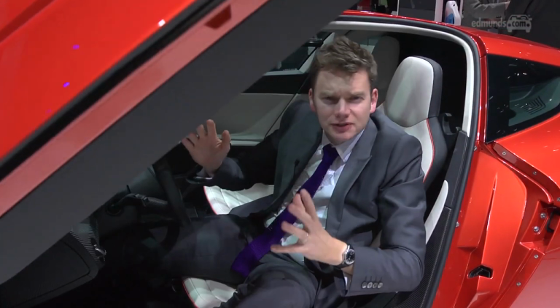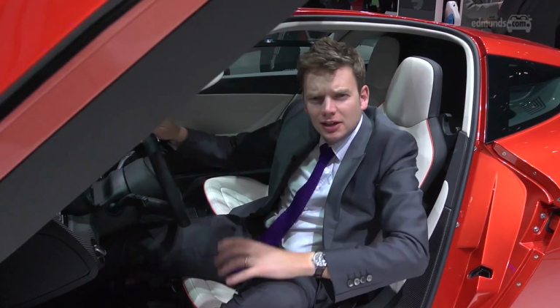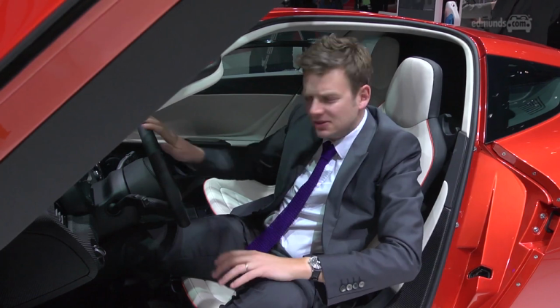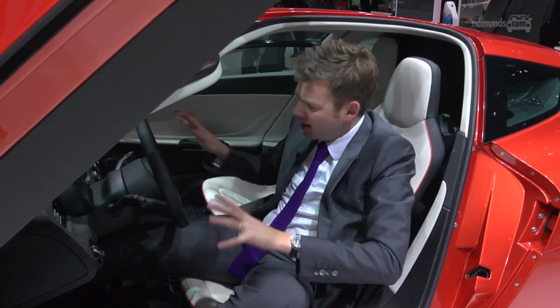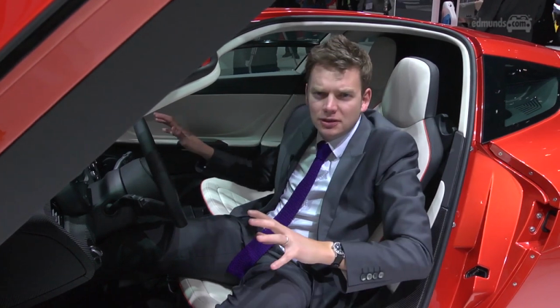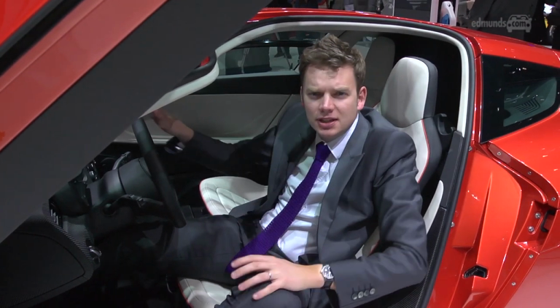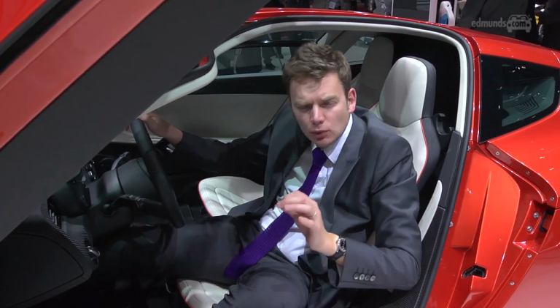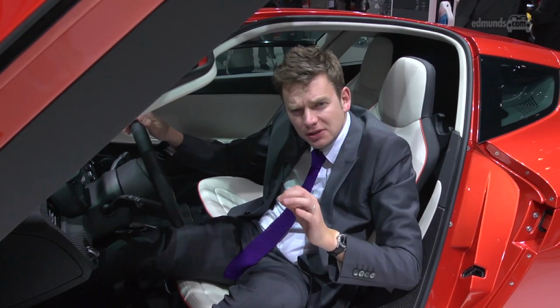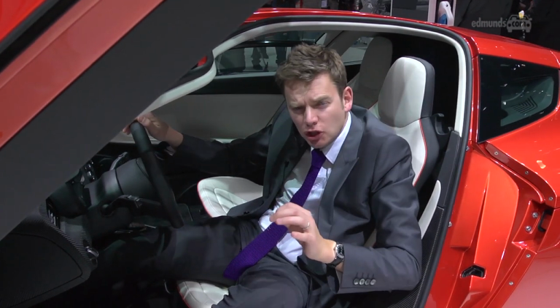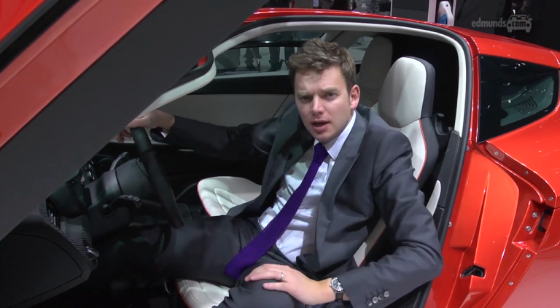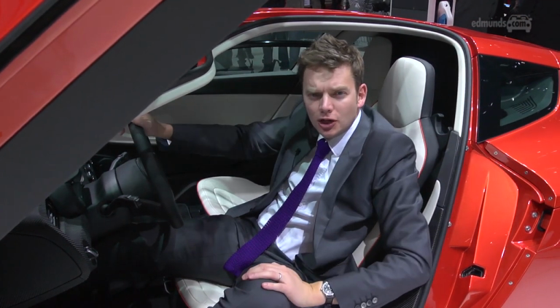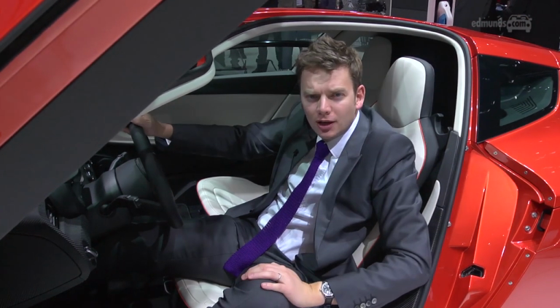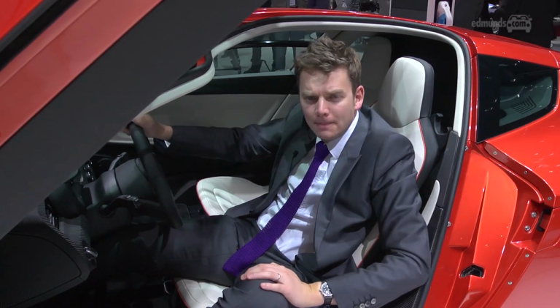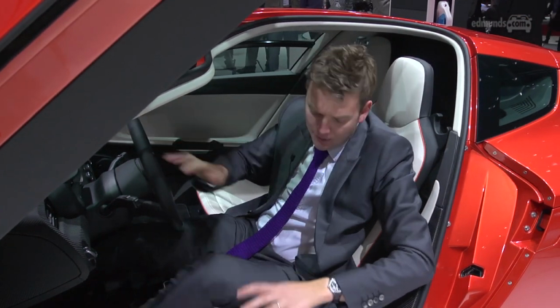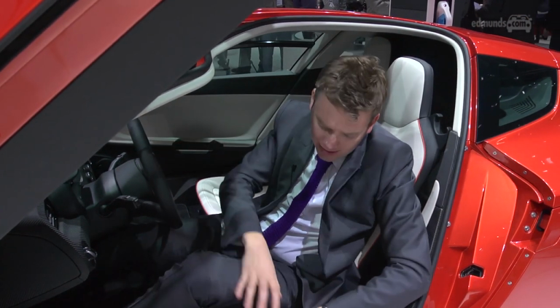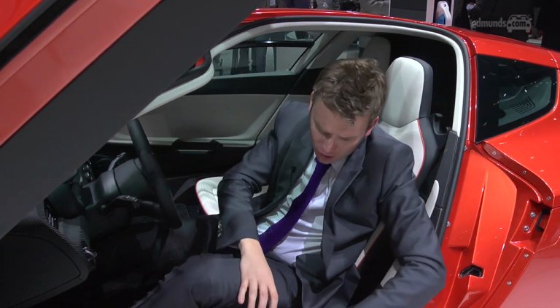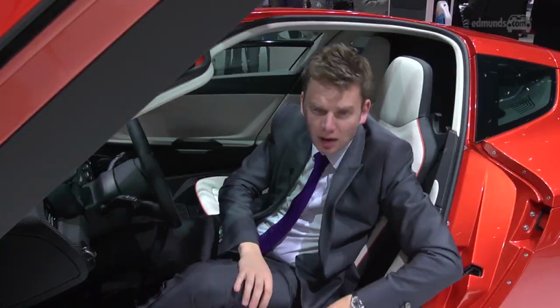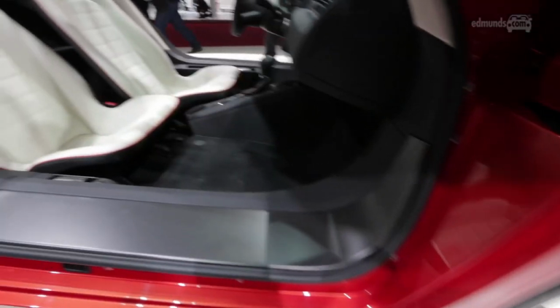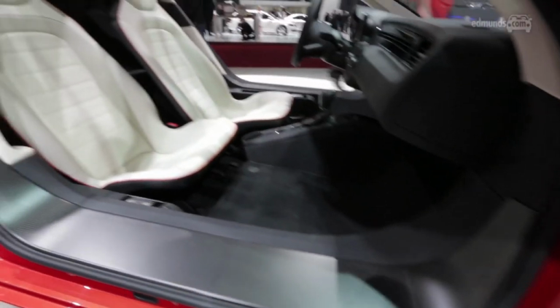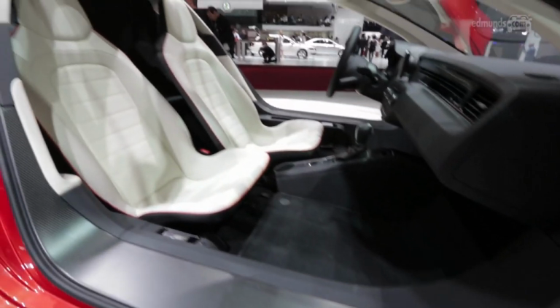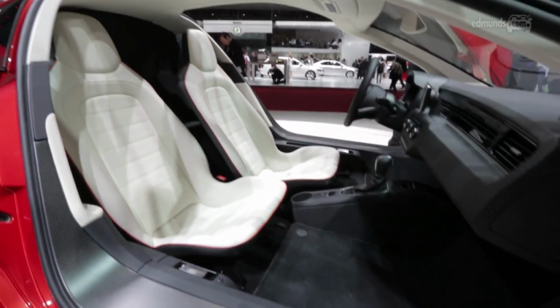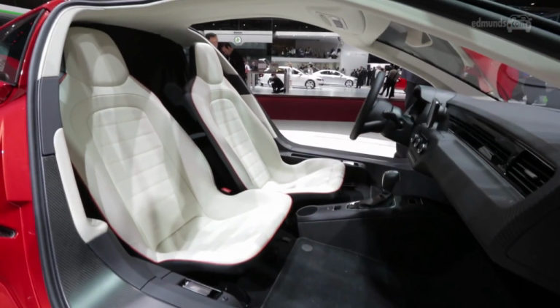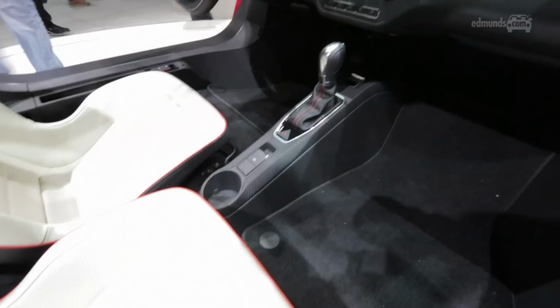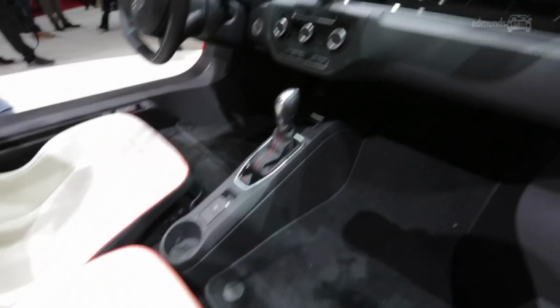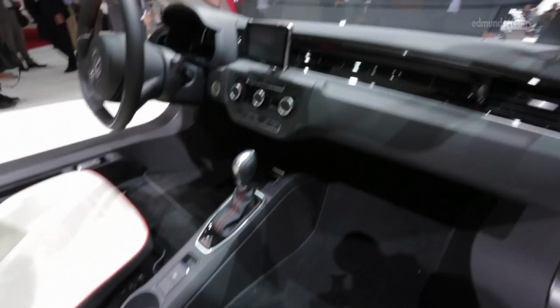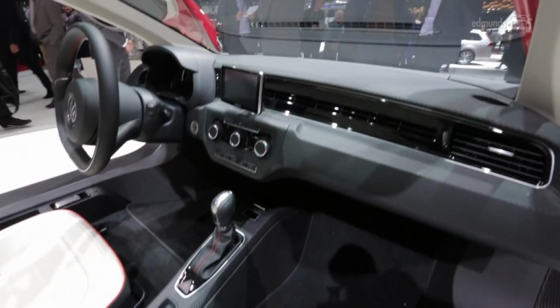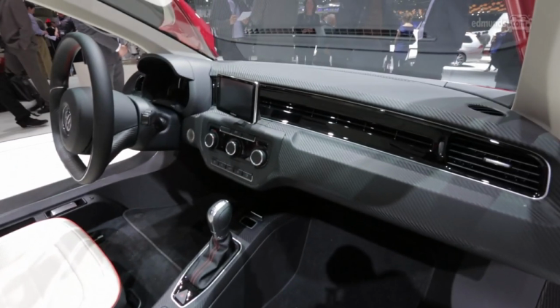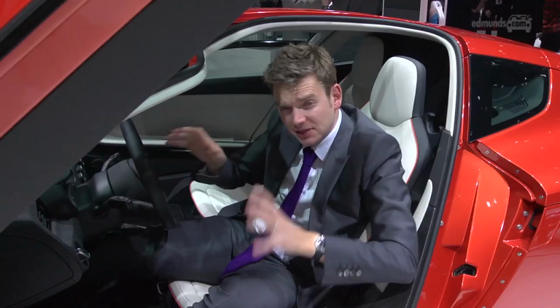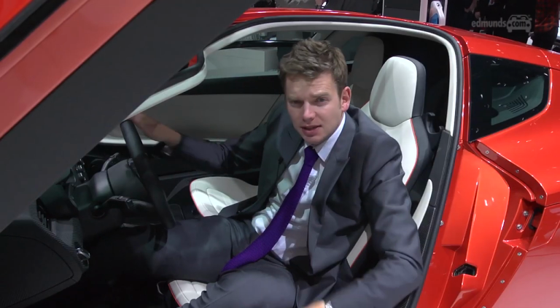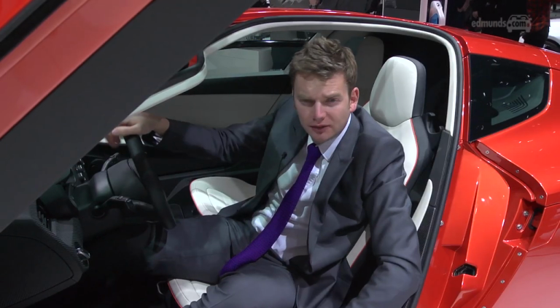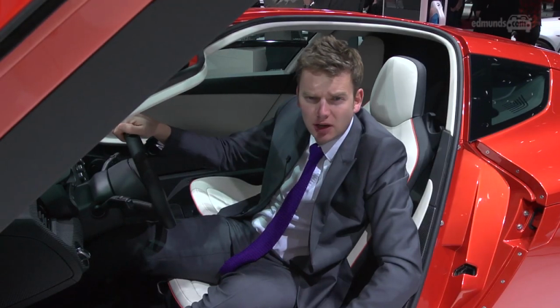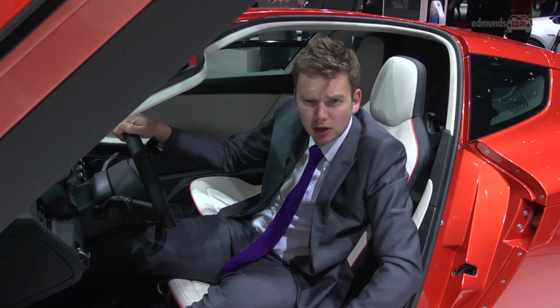Volkswagen claims this tiny two-seater is the world's most efficient production car. It relies heavily on carbon fibre and weighs in at just under 2,000 pounds — about 300 pounds less than the Volkswagen Golf.